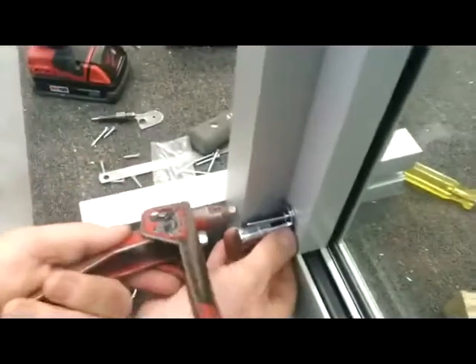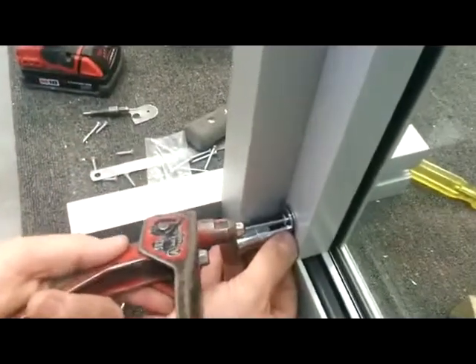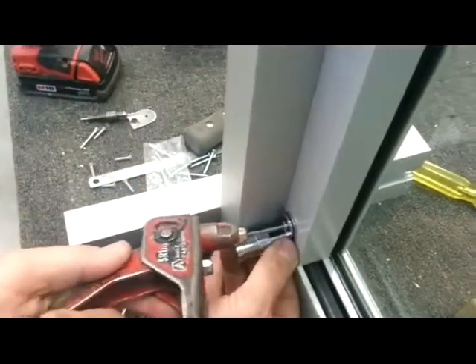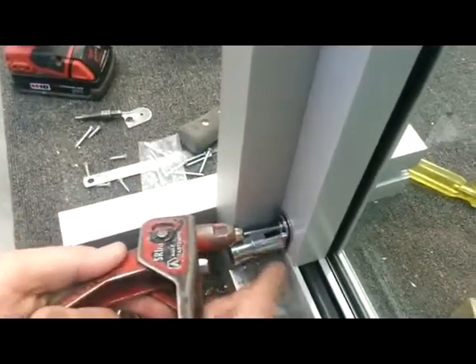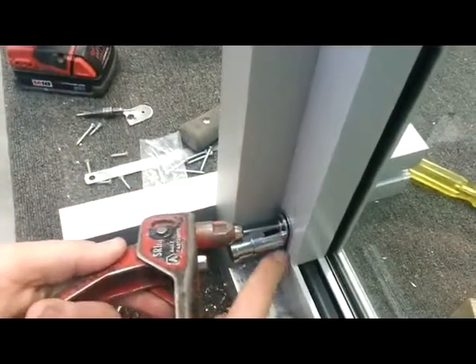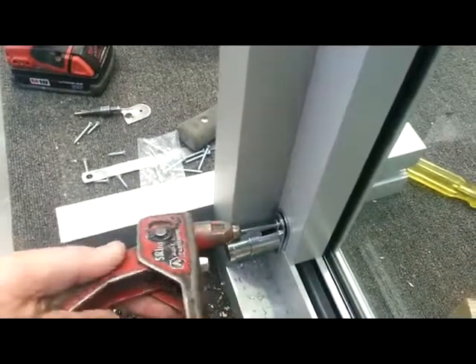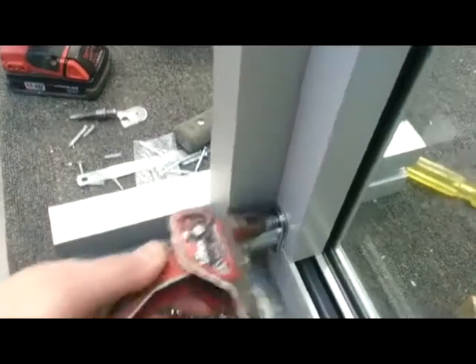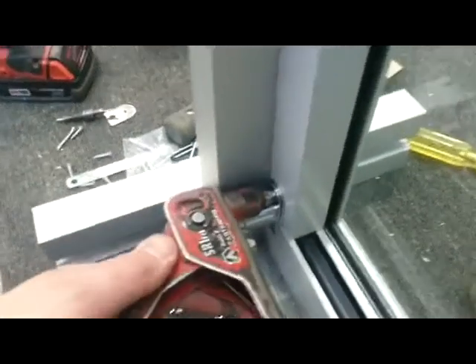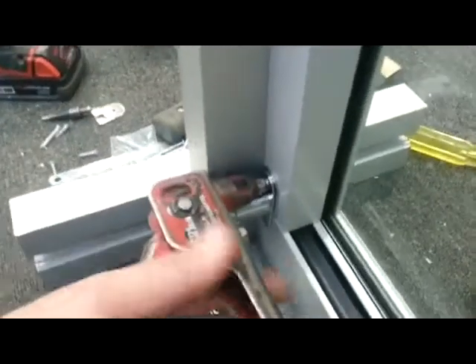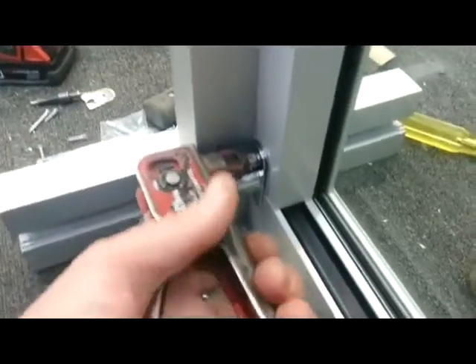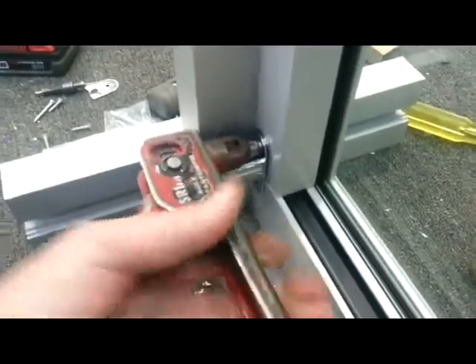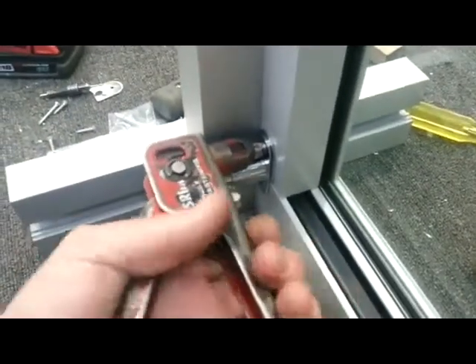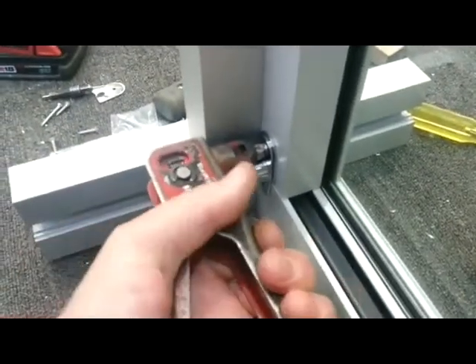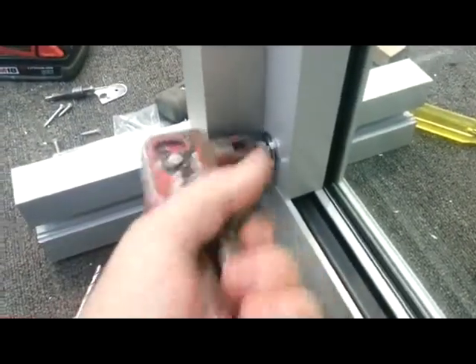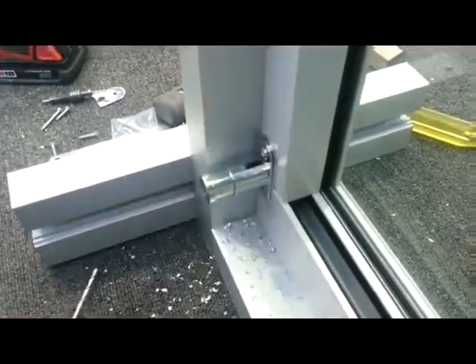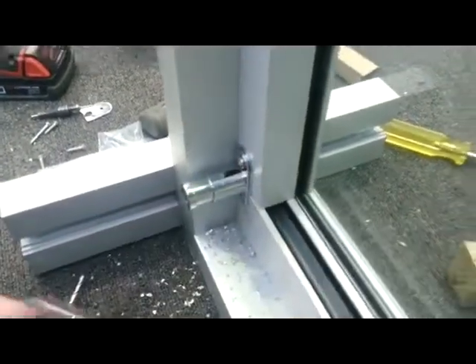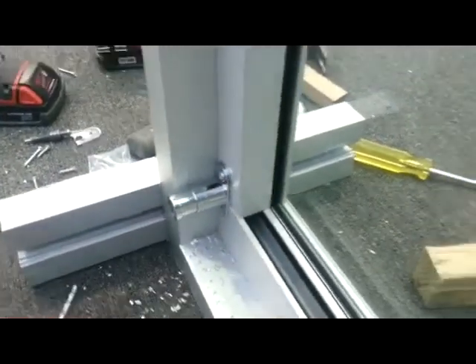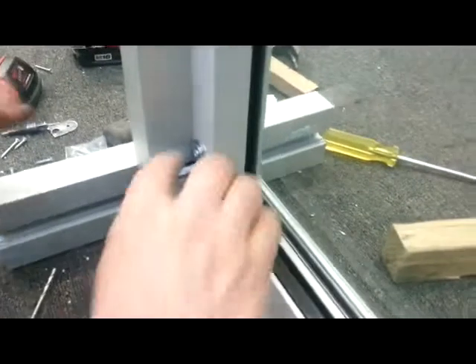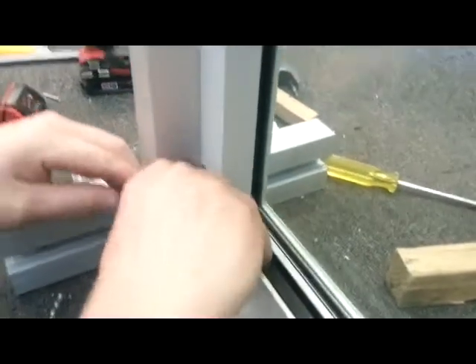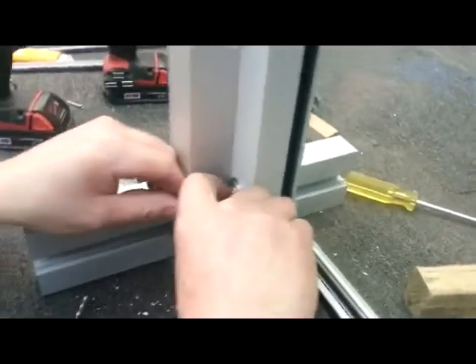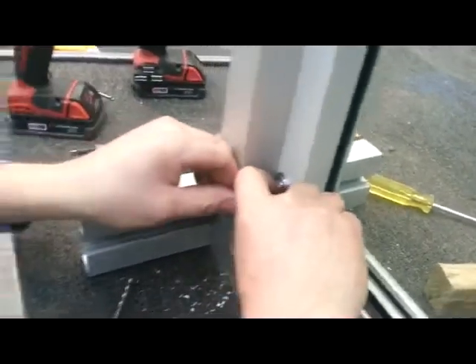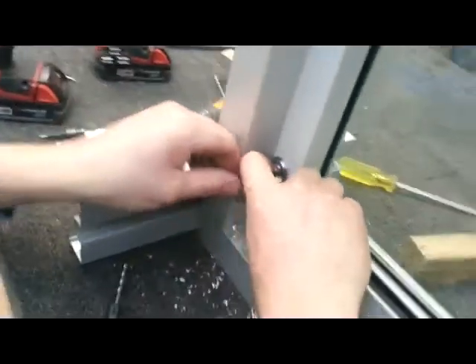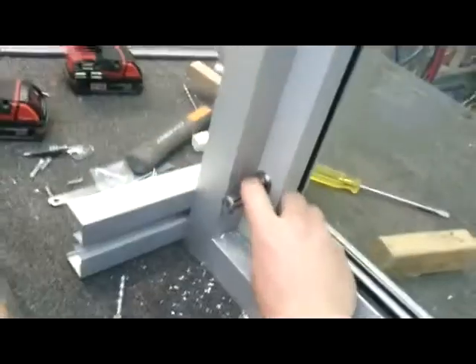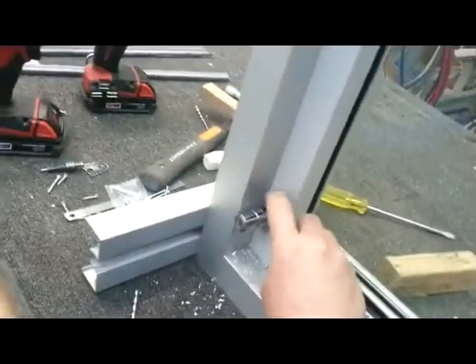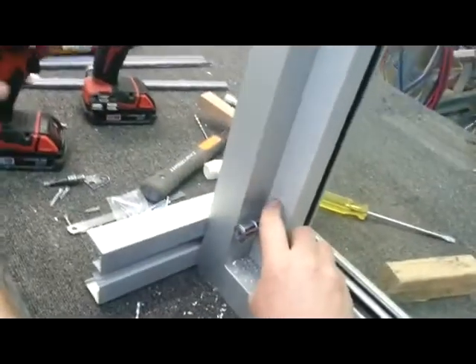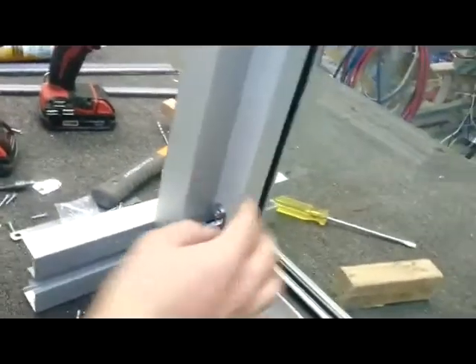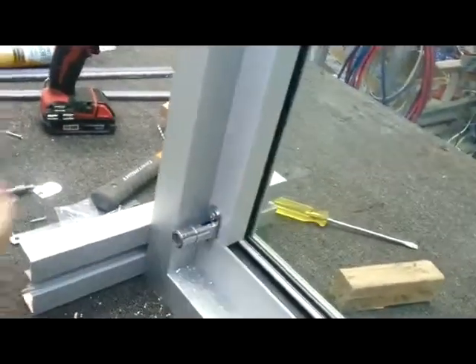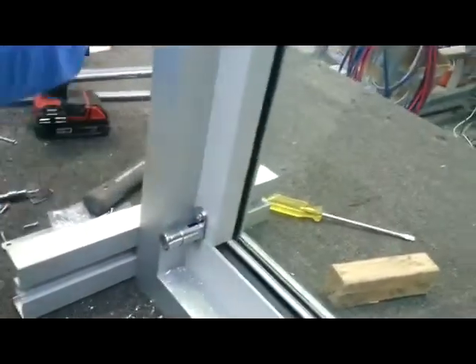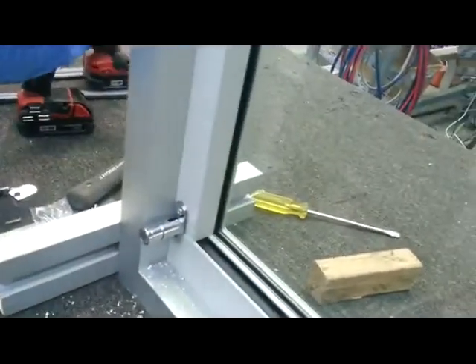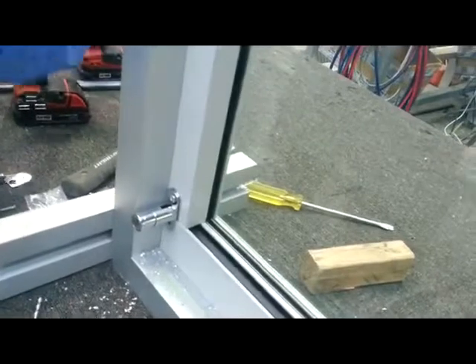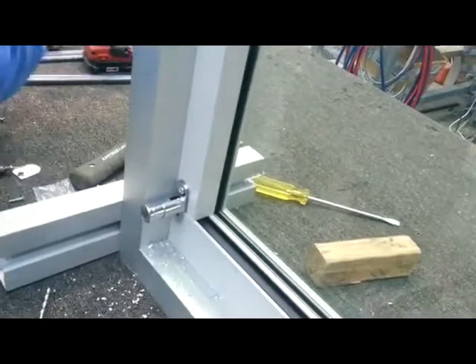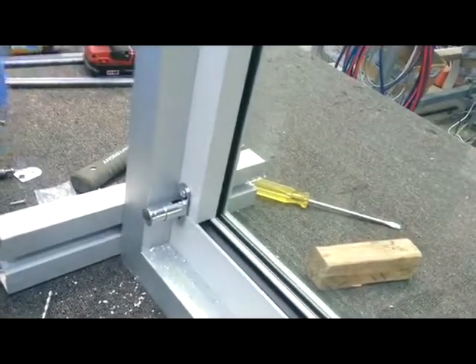Just making sure that the plate is flushed down the bottom there. Rivet it on, straighten the lock, making sure it's straight. Then I'm going to drill that bottom hole.